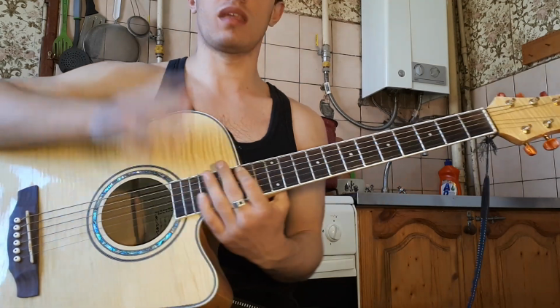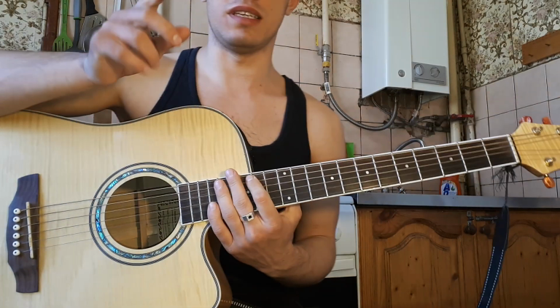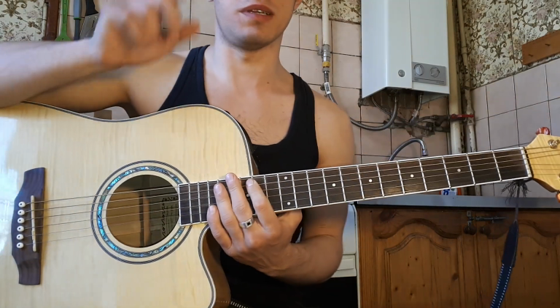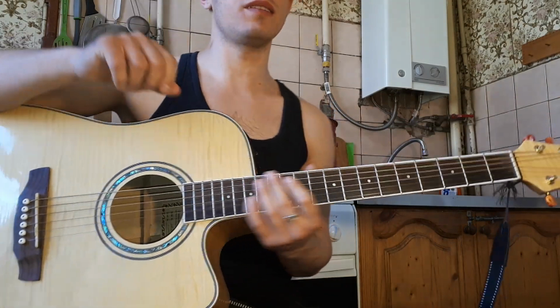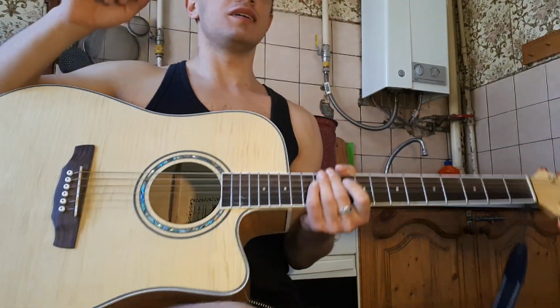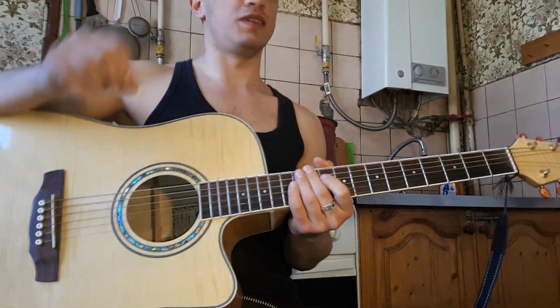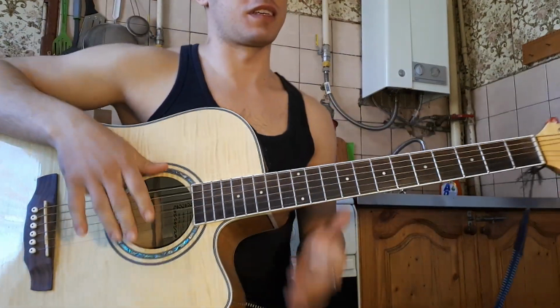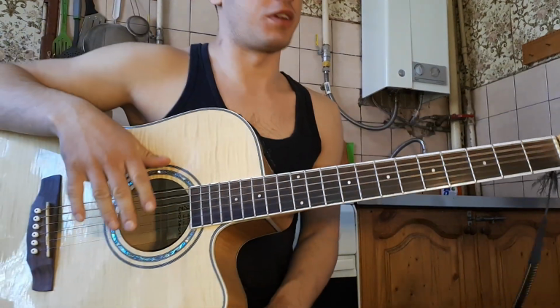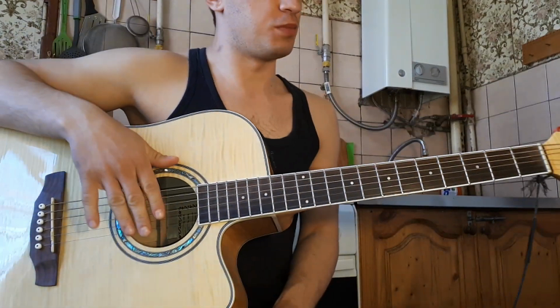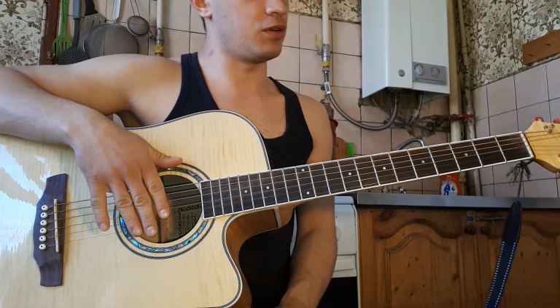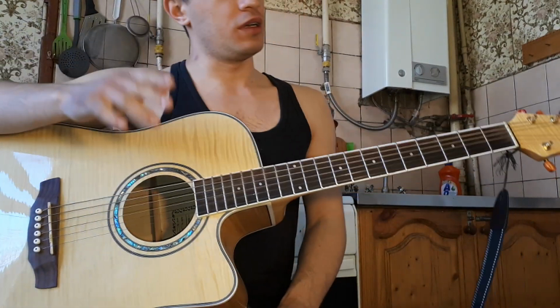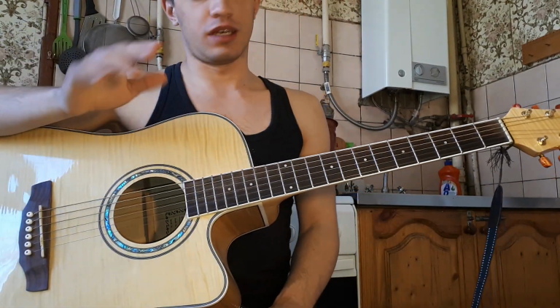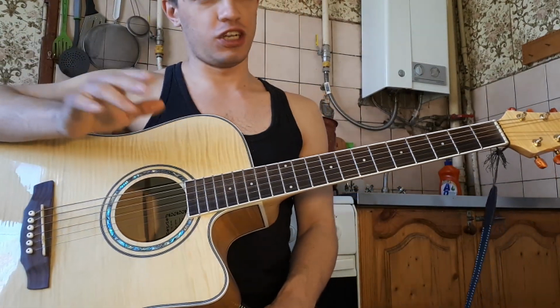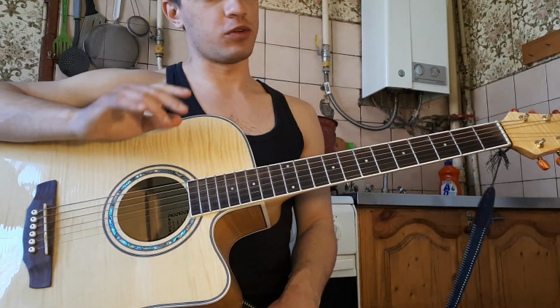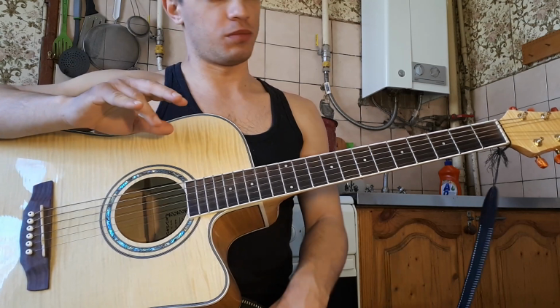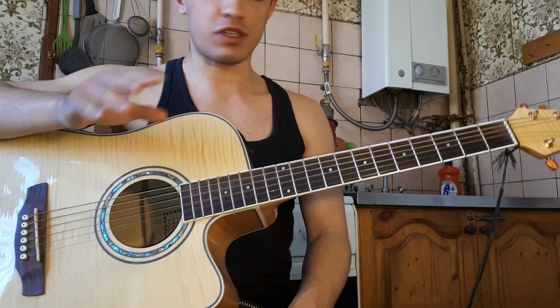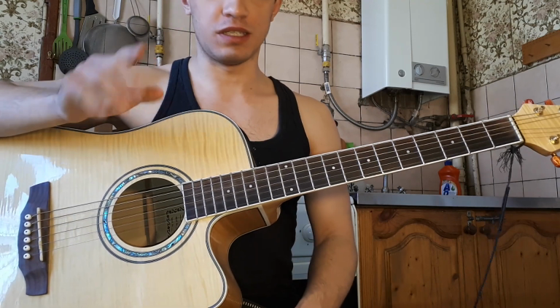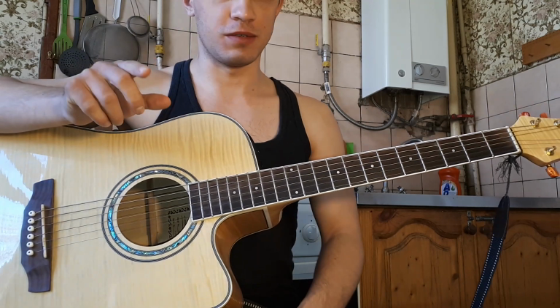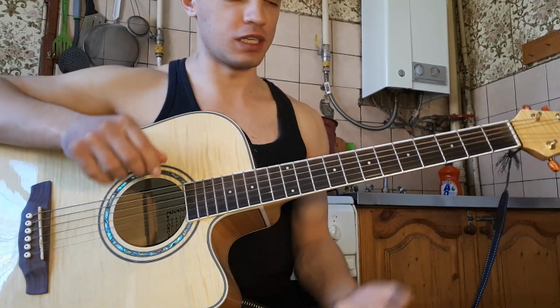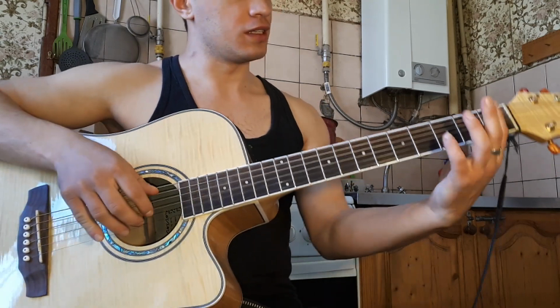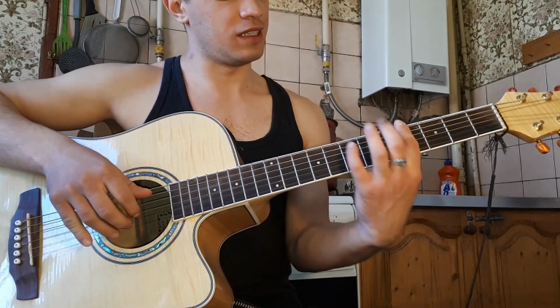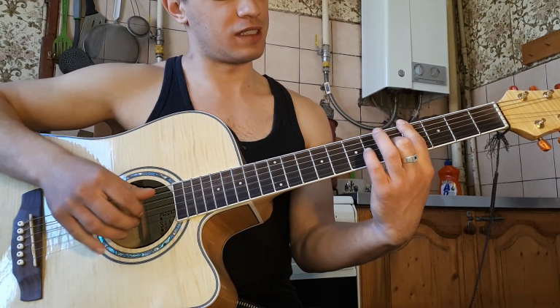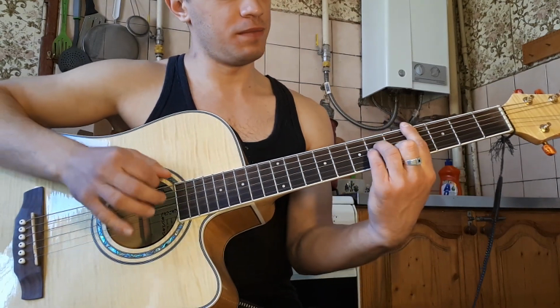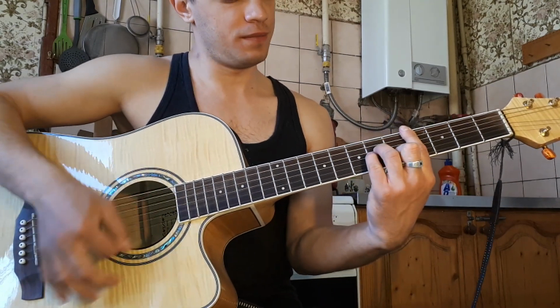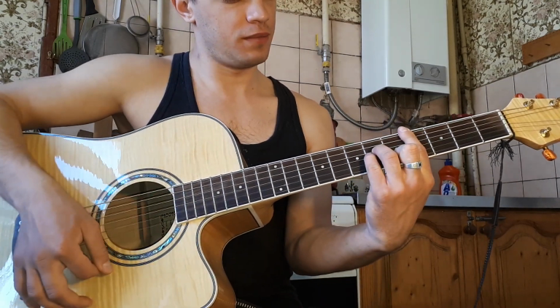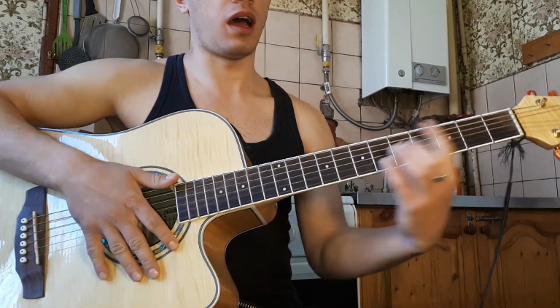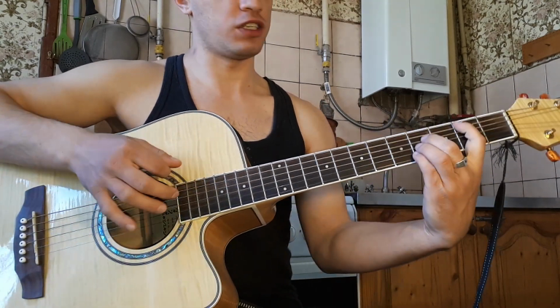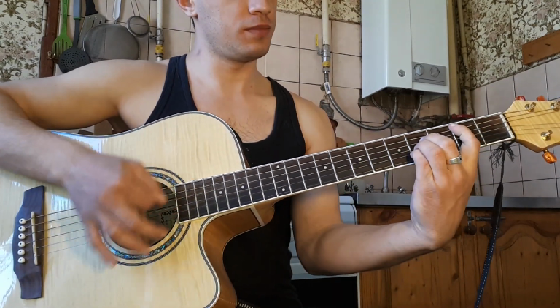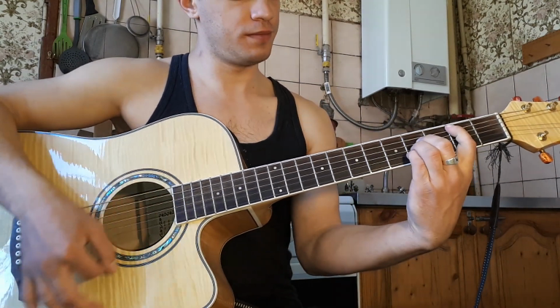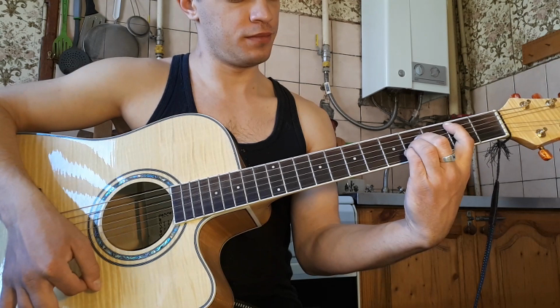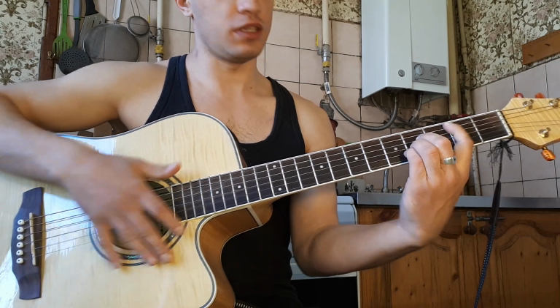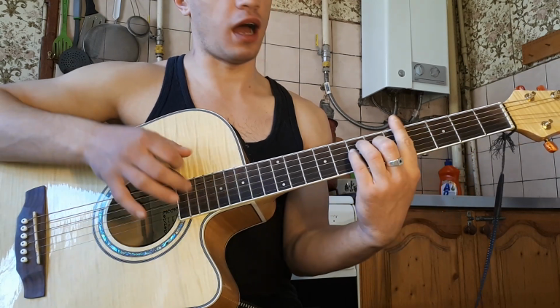Всем привет! Давайте разберем эту песню. Итак, сначала по аккордам. Аккорды в песне всего три: C, B, C, M, A.